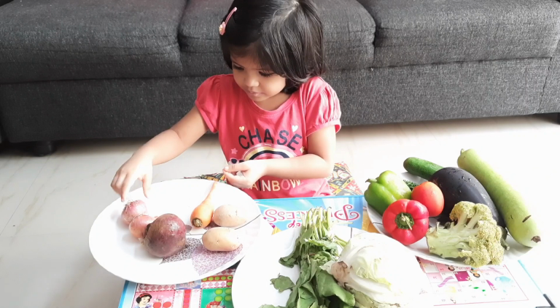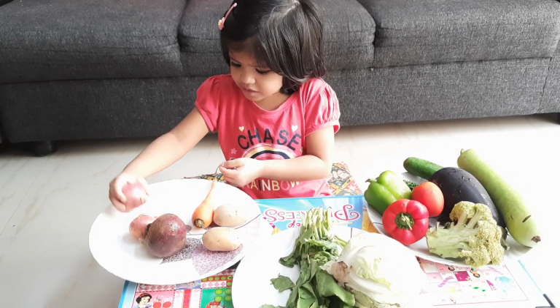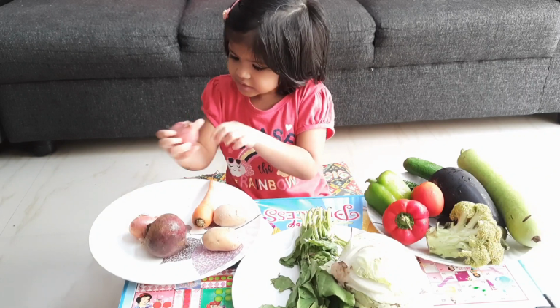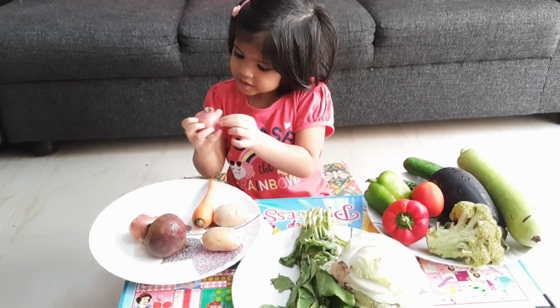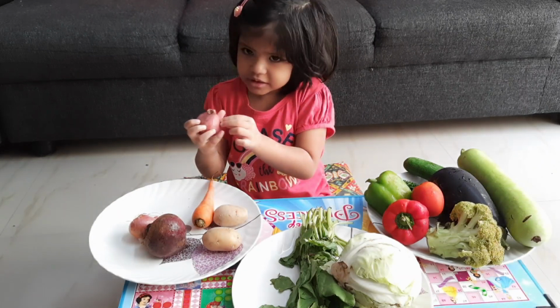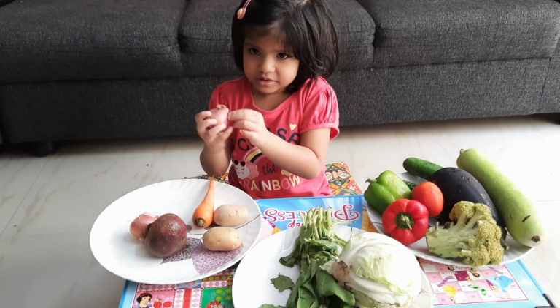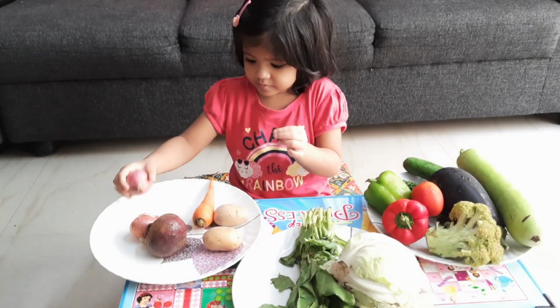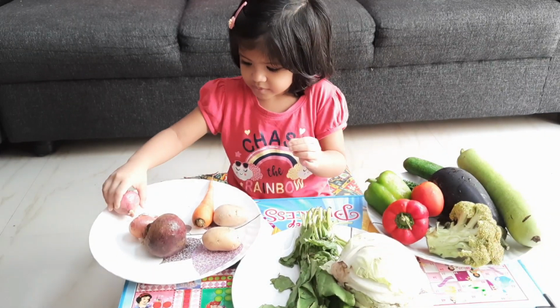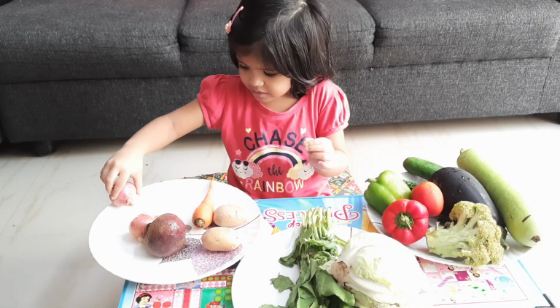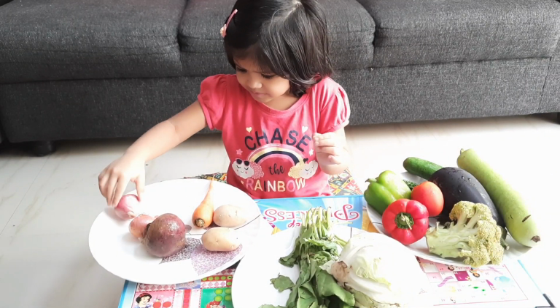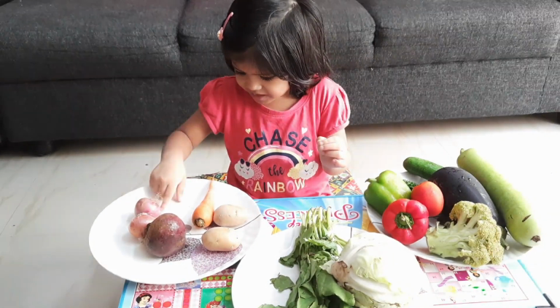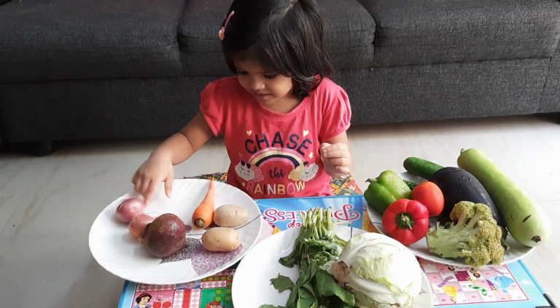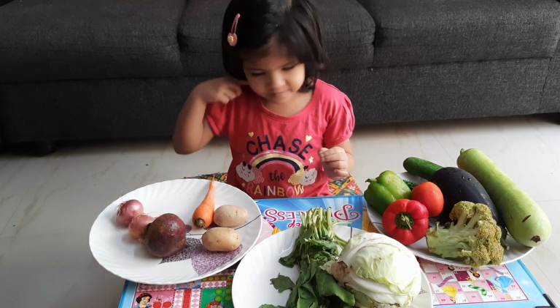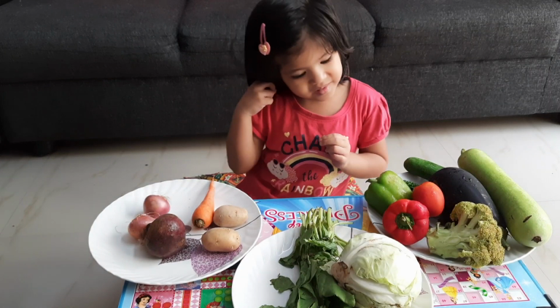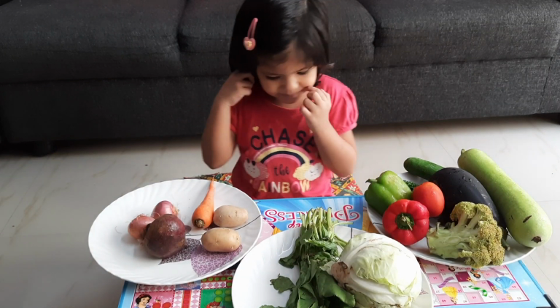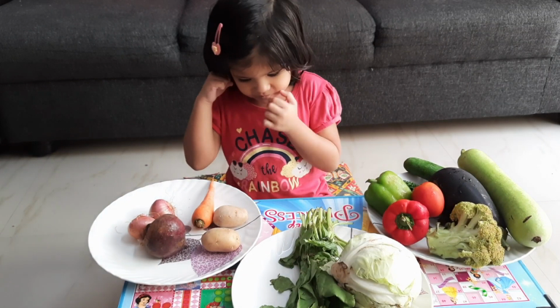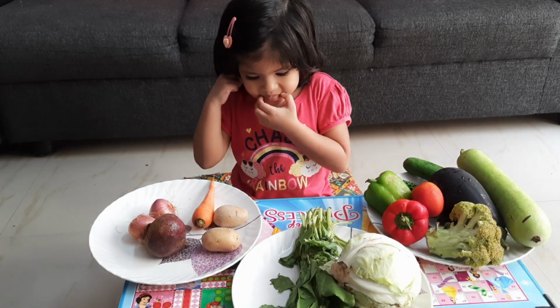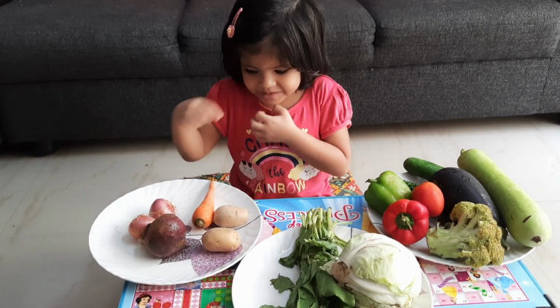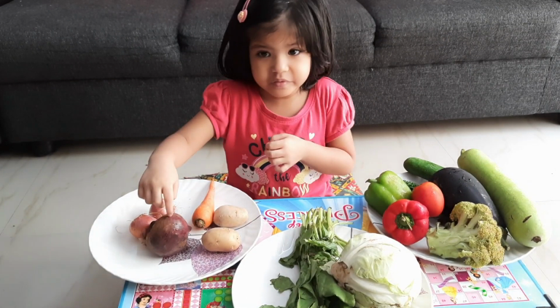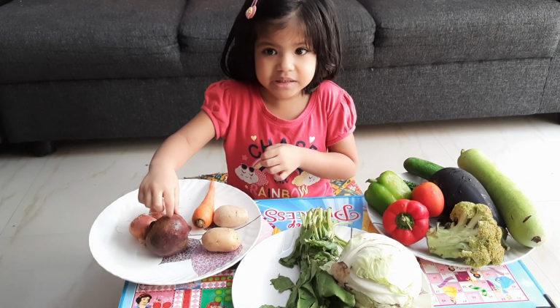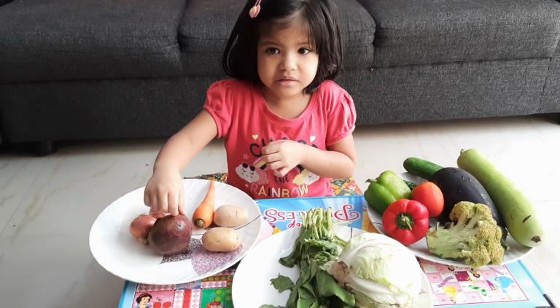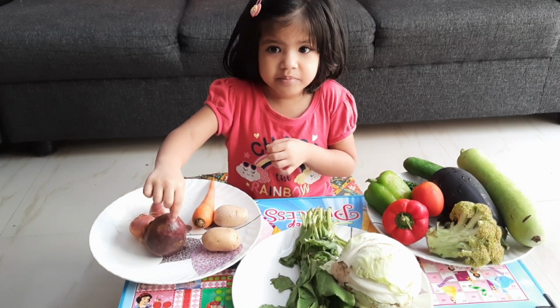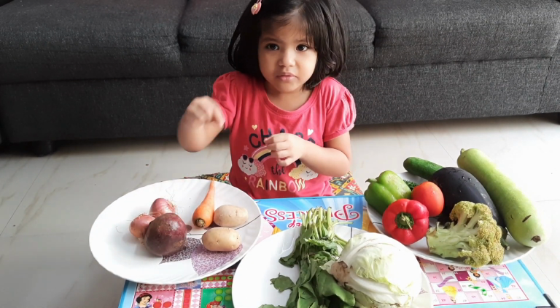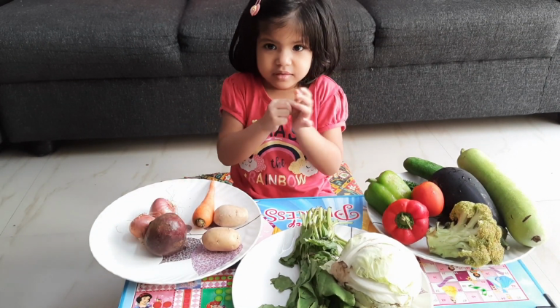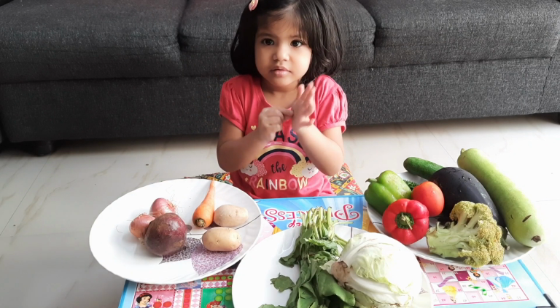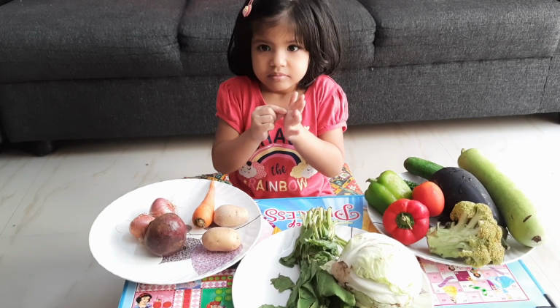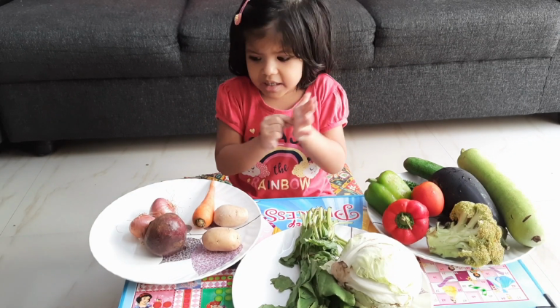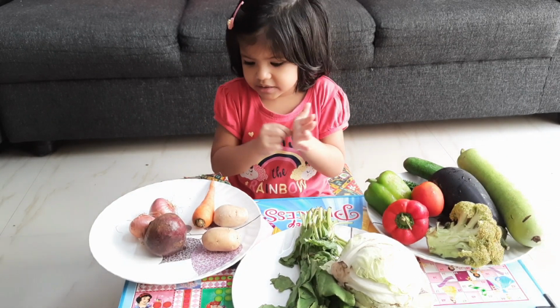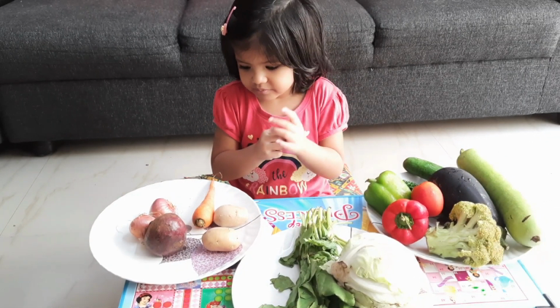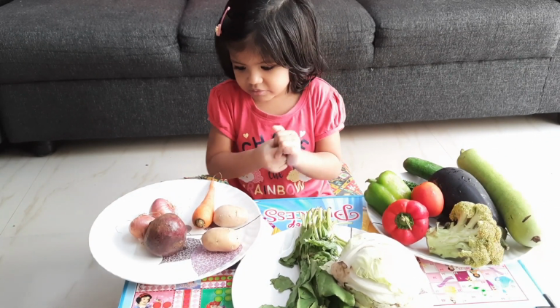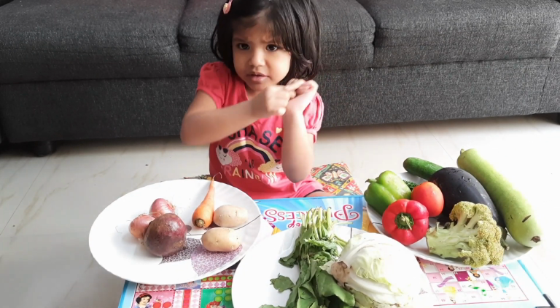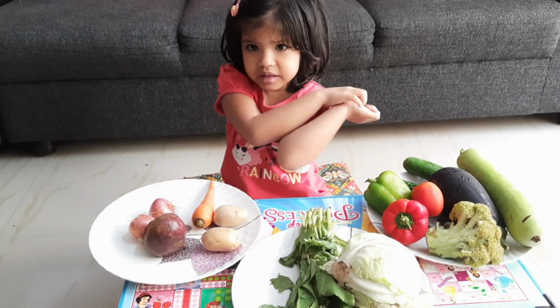Pink is onion. Onion is pink. Then beetroot? Beetroot is brown. Red. Beetroot is red.